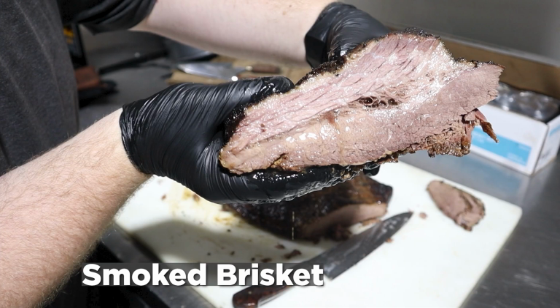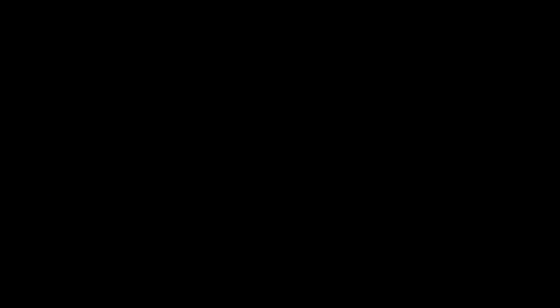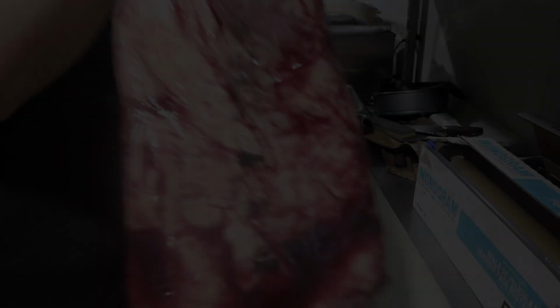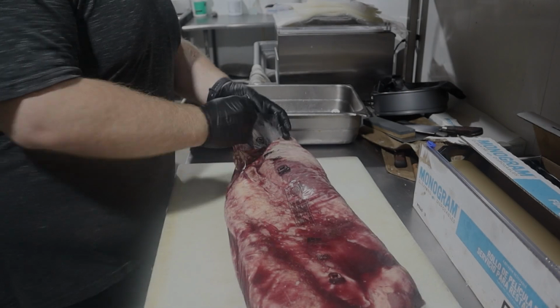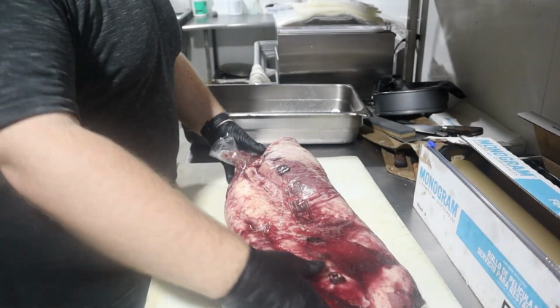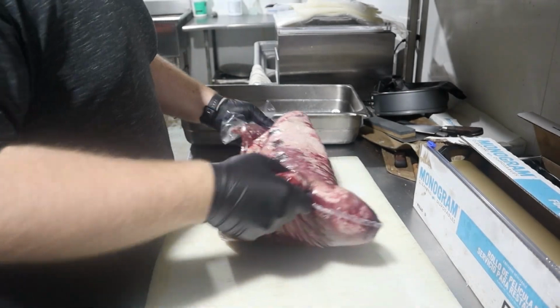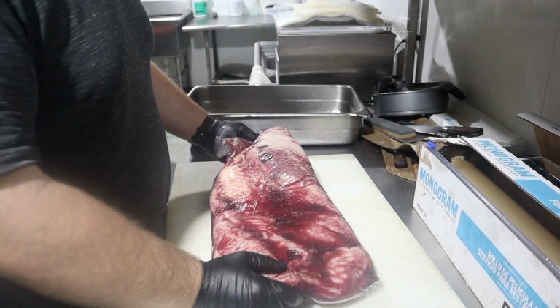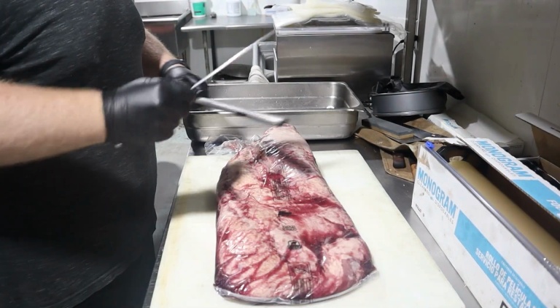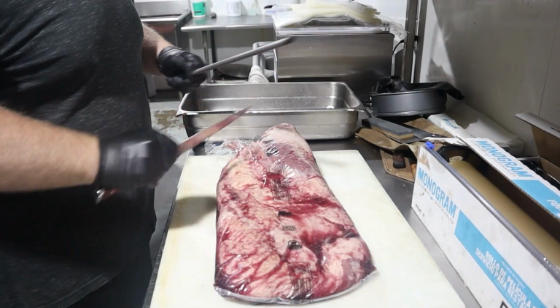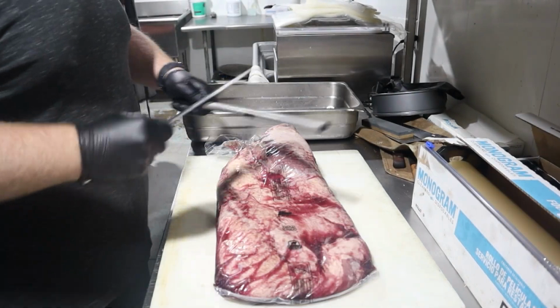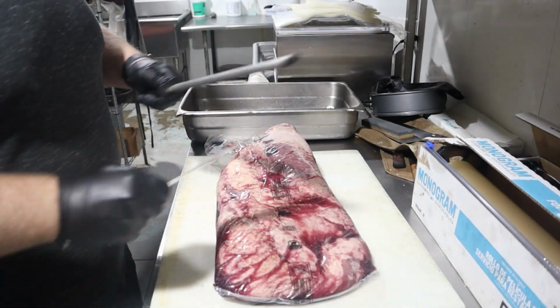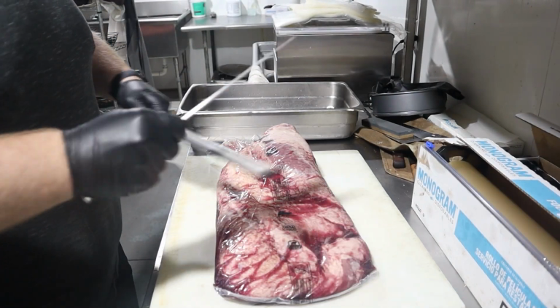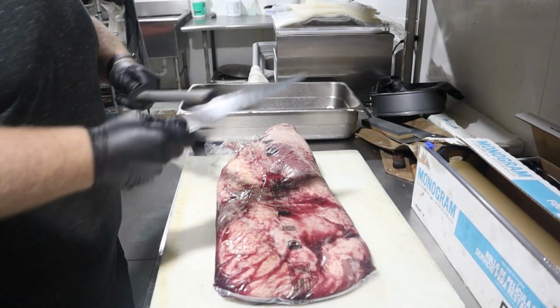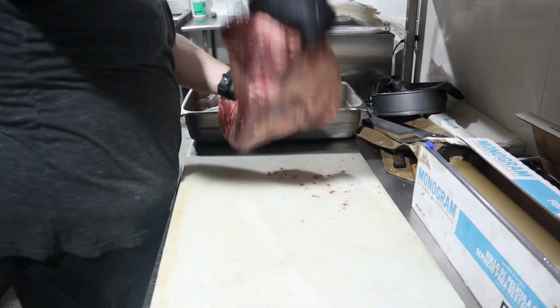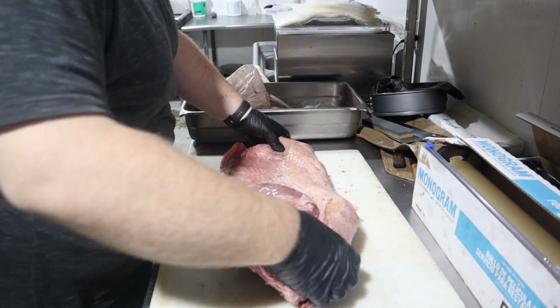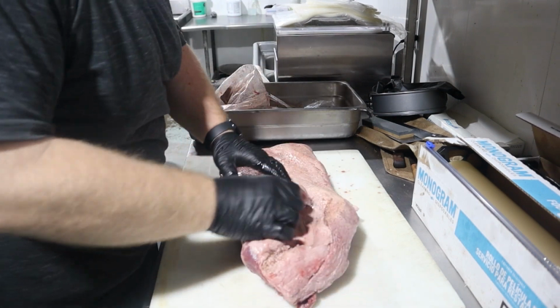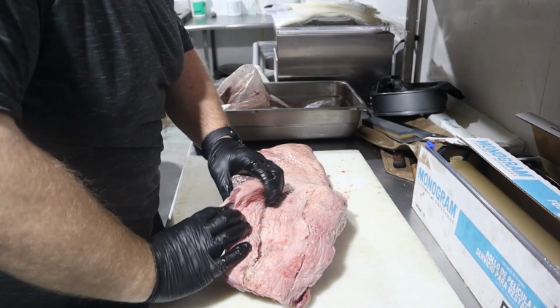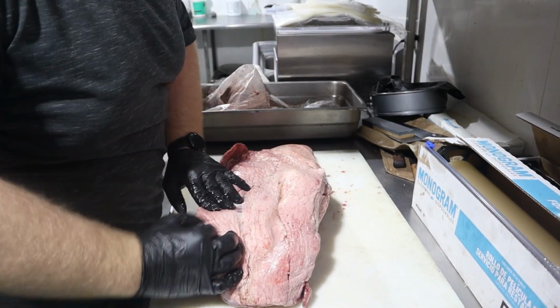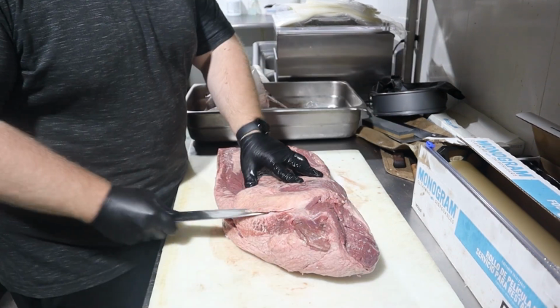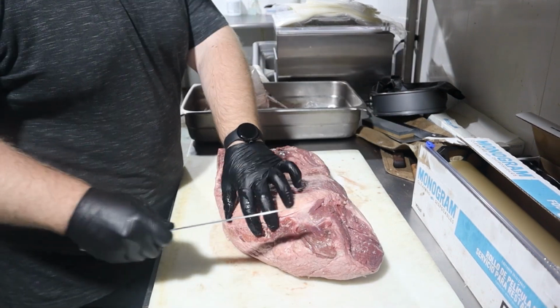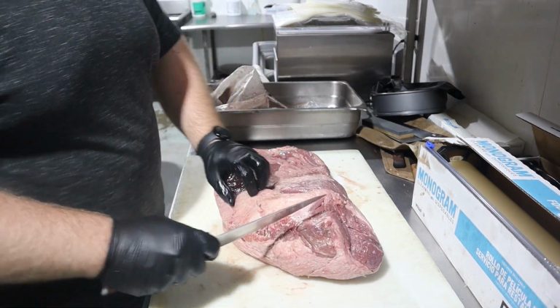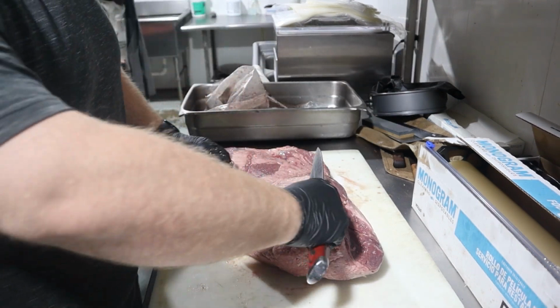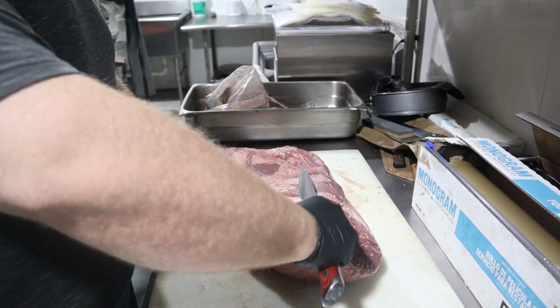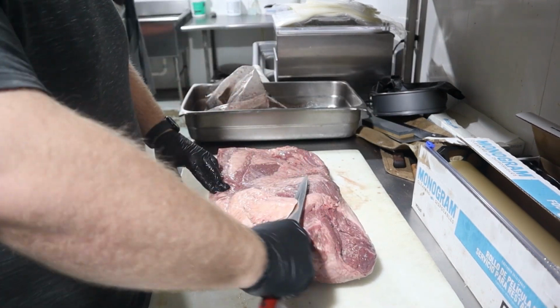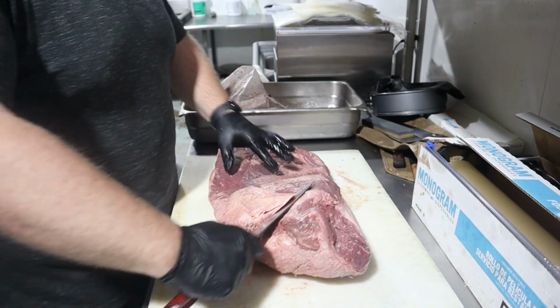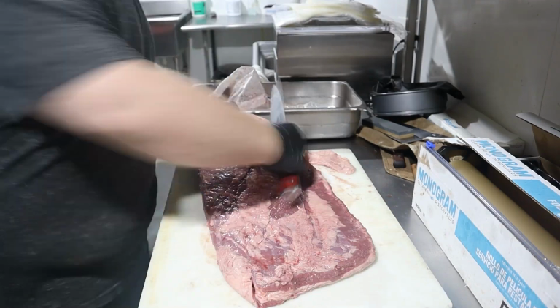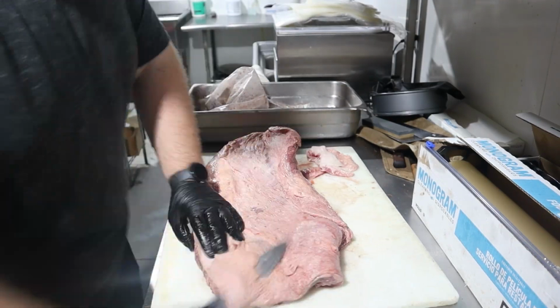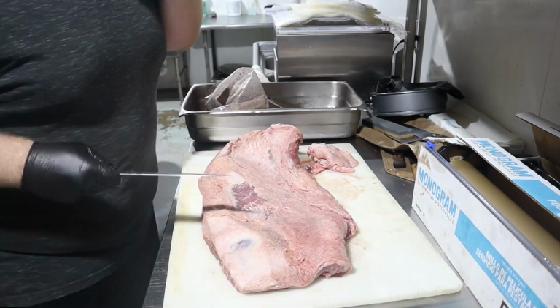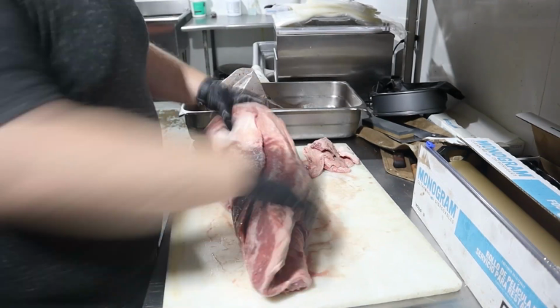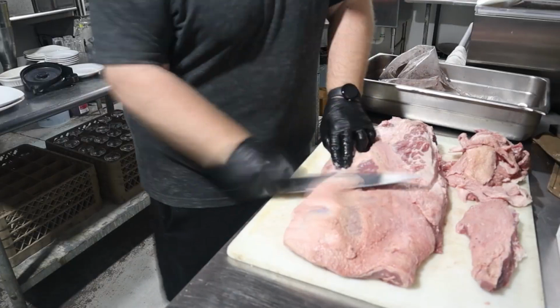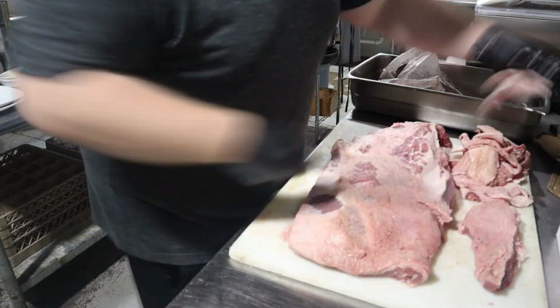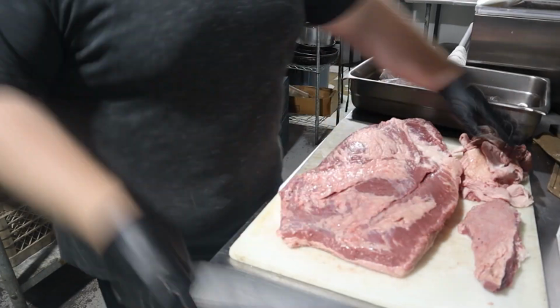You didn't think I was going to leave out the mother of all smoked meats, did you? Of course not. Brisket is my favorite cut from any barbecue joint that offers it. The issue is that in Alabama, there are not many places that offer good brisket, which is why I'm thinking about opening a barbecue restaurant. If you're interested in that at all, leave a comment below.